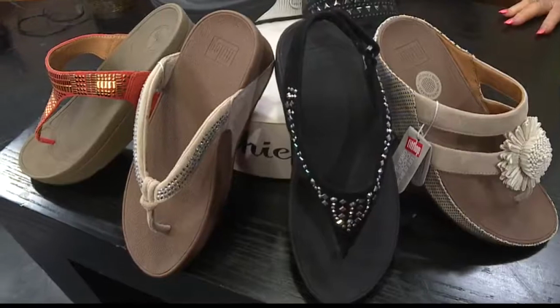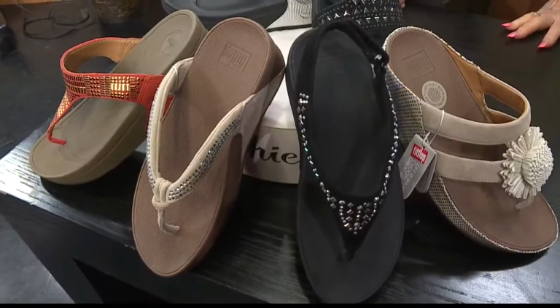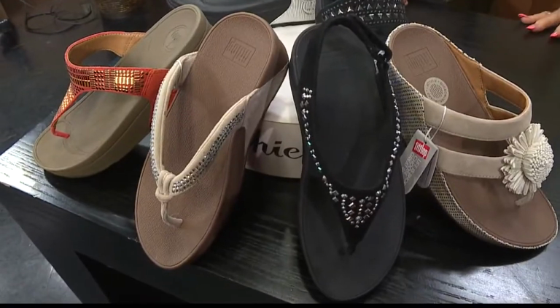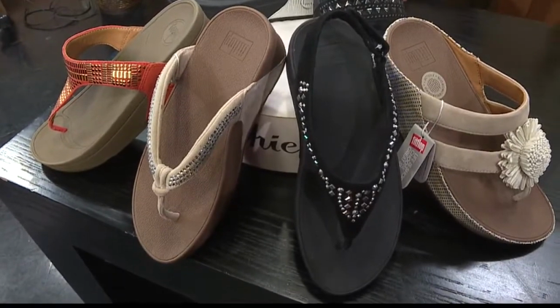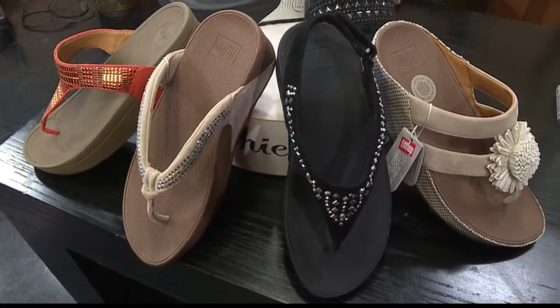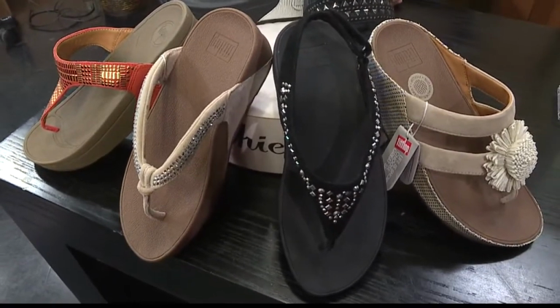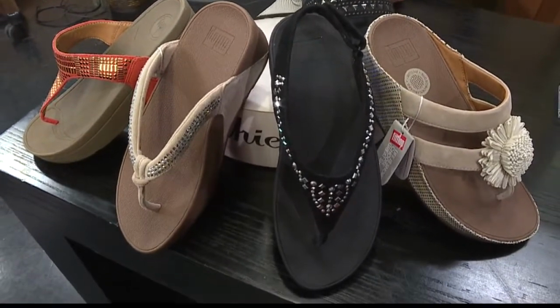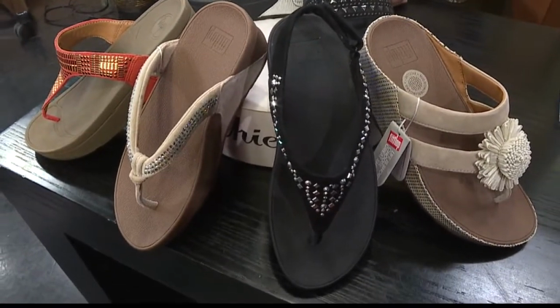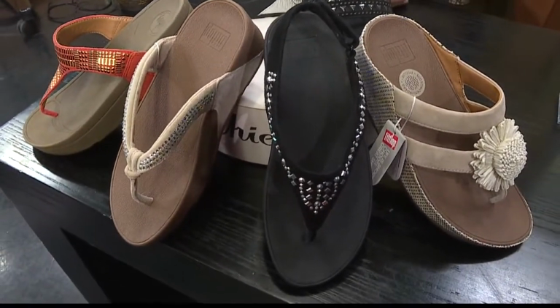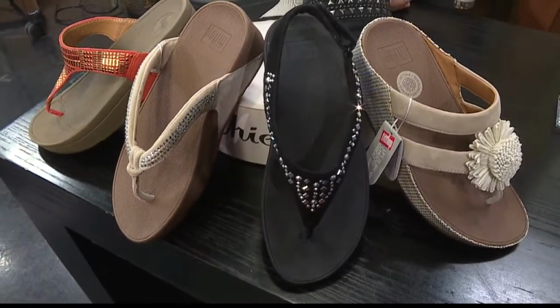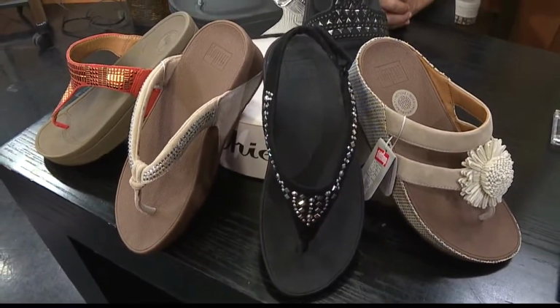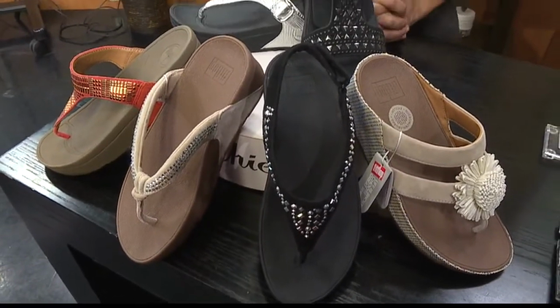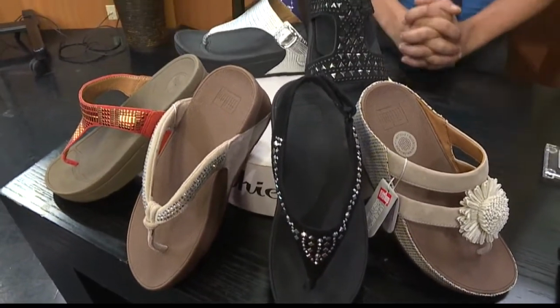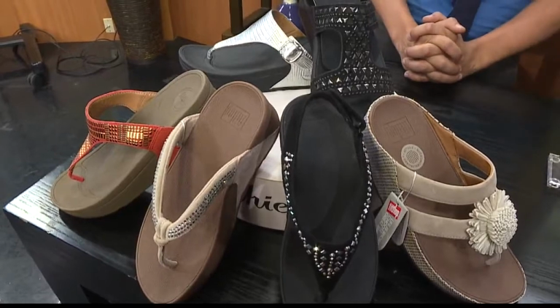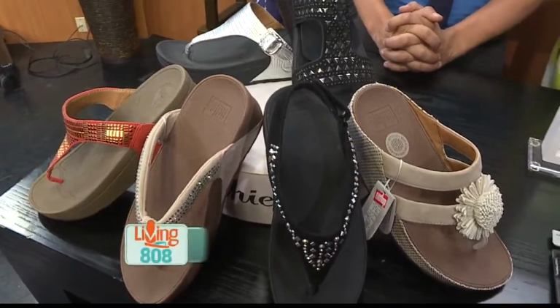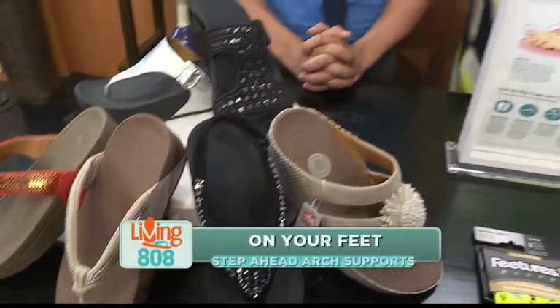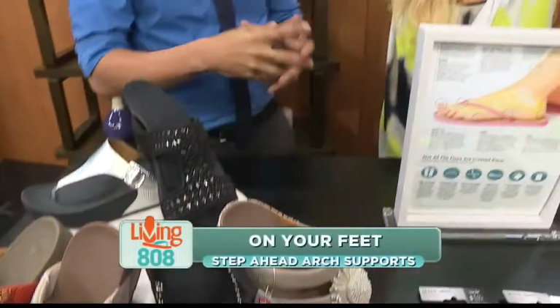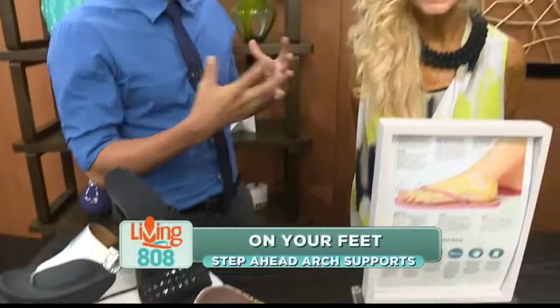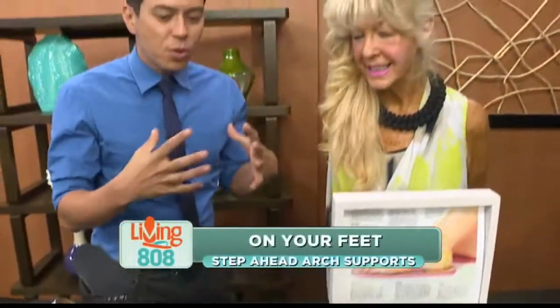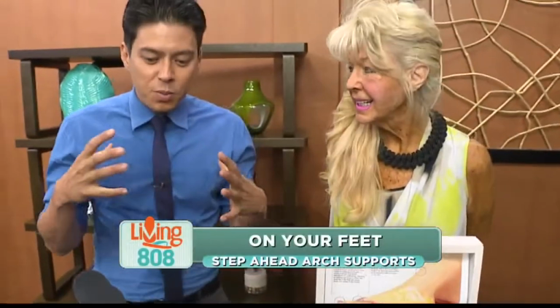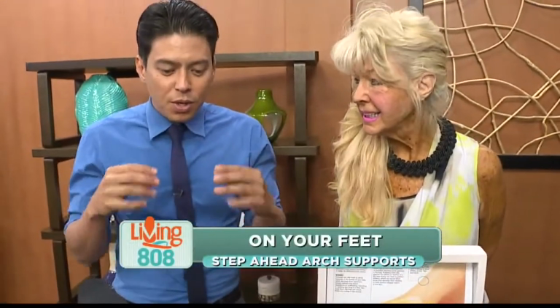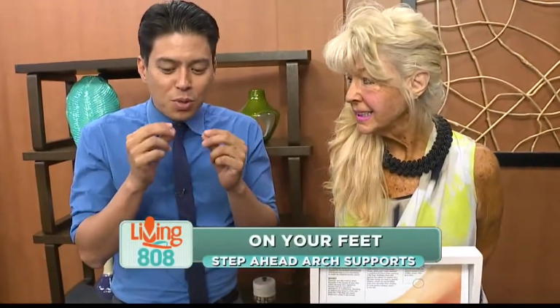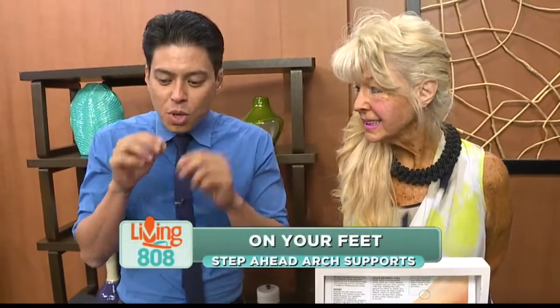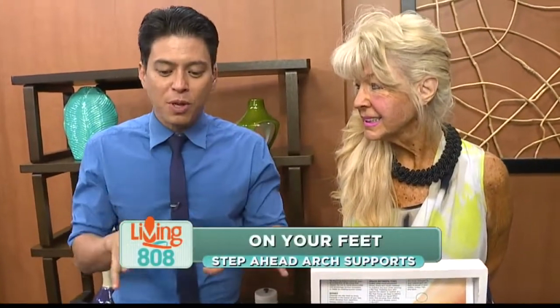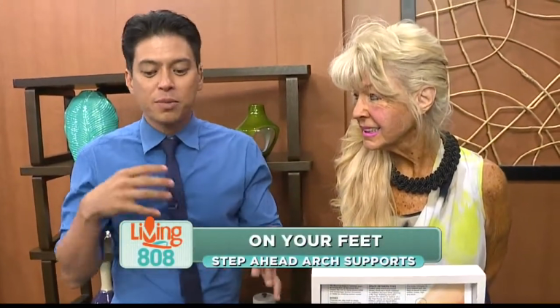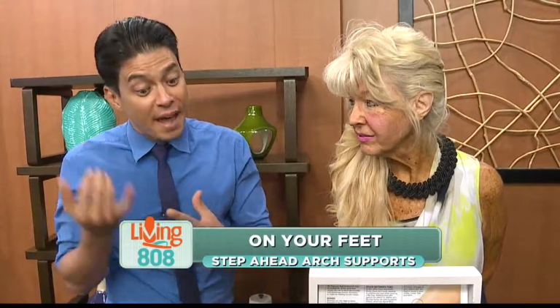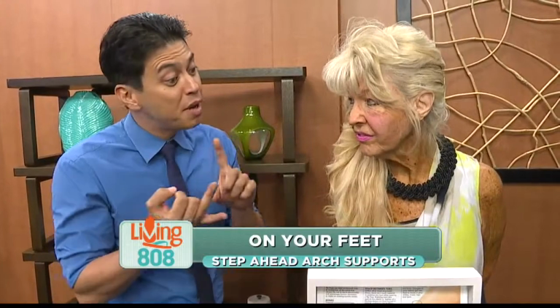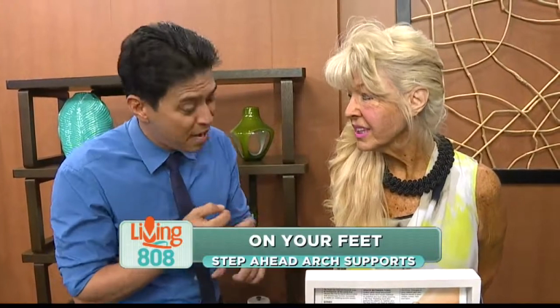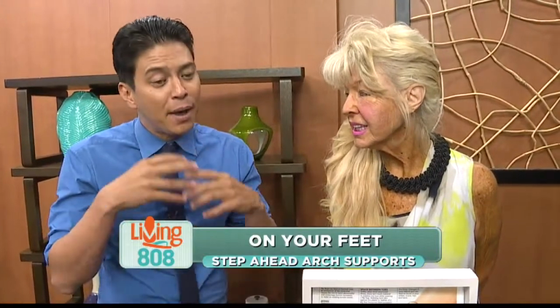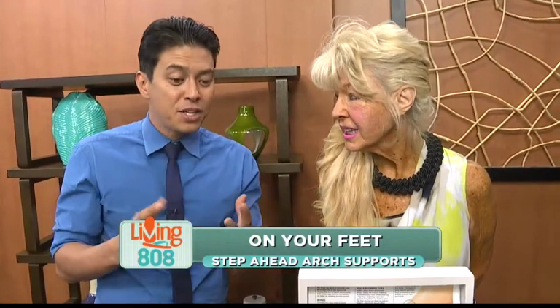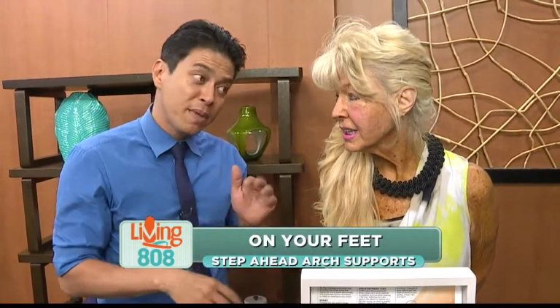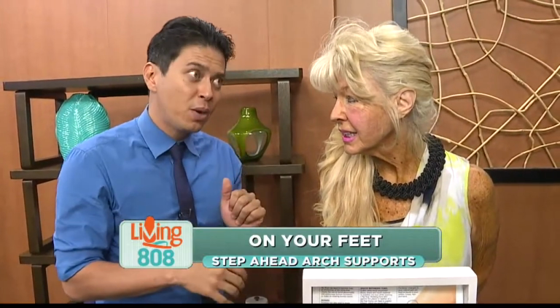It's Easter, we want you to get outside and enjoy yourself and don't let foot pain hold you back. Patty from Step Ahead Artist Reports is here. You're so great because you know so much when it comes to fashion, foot pain, and how to manage it and keep that pain away.